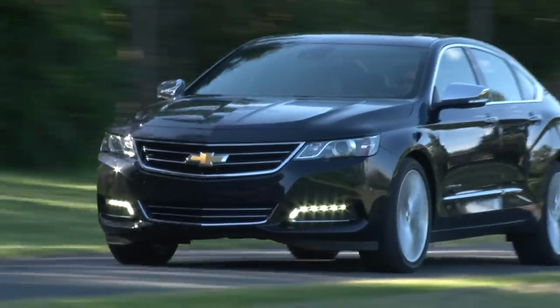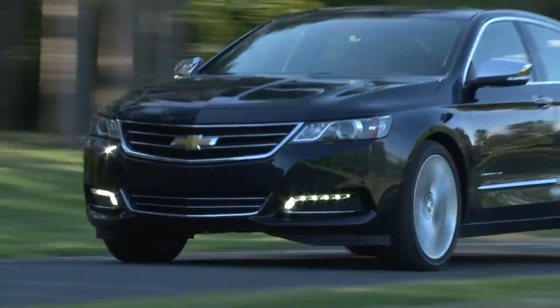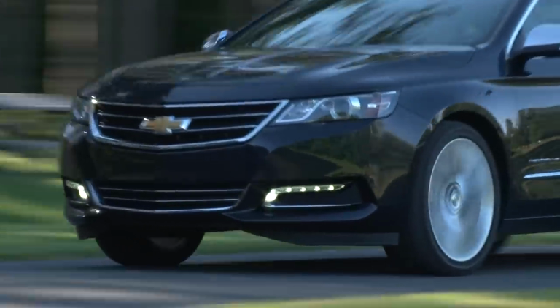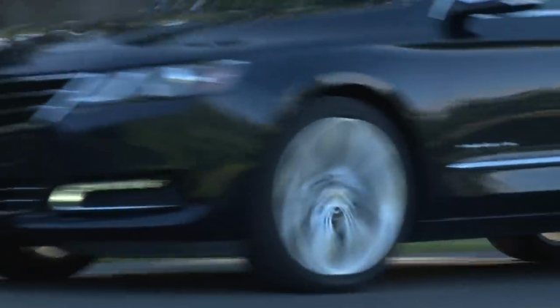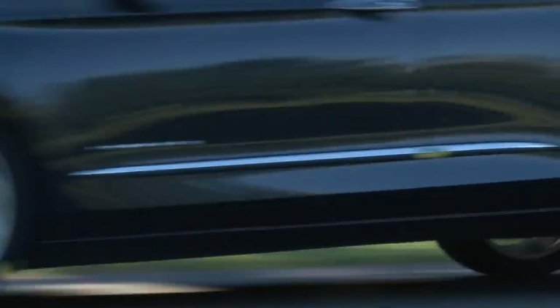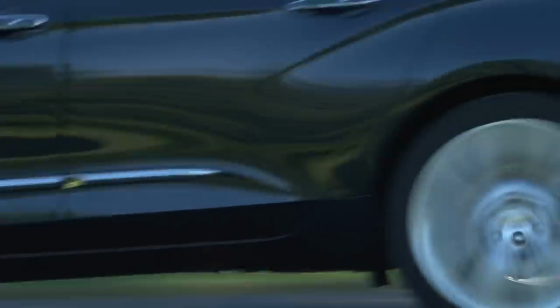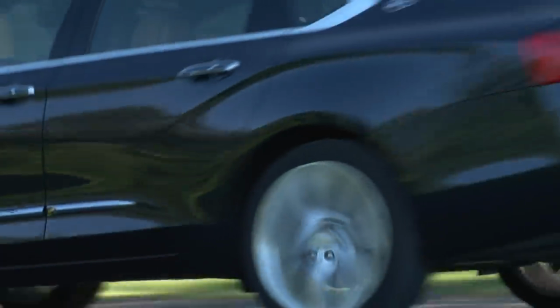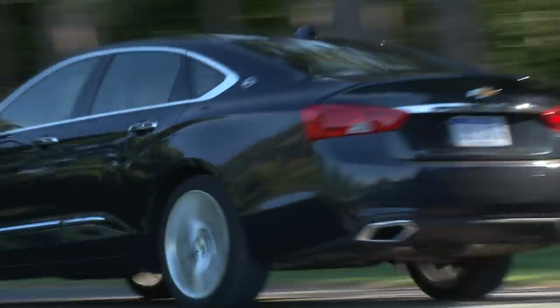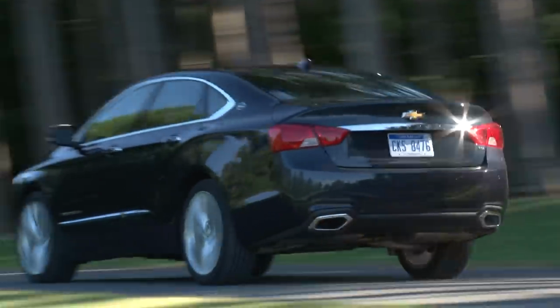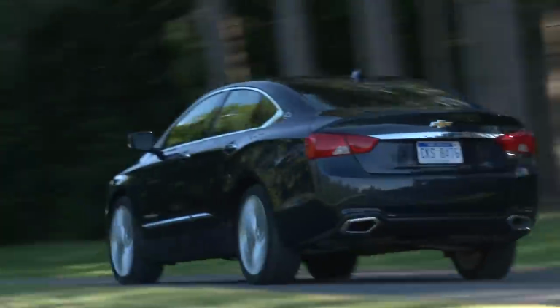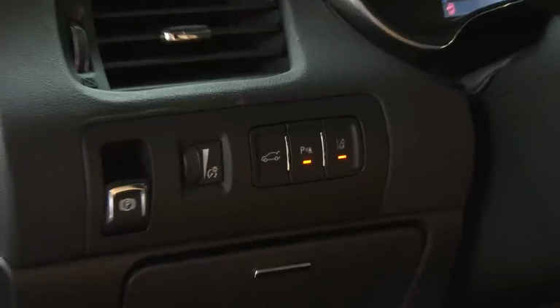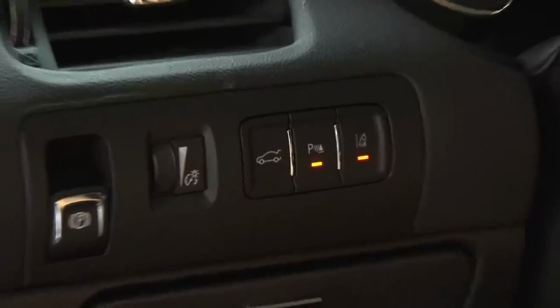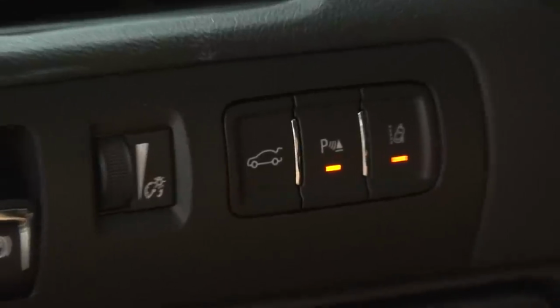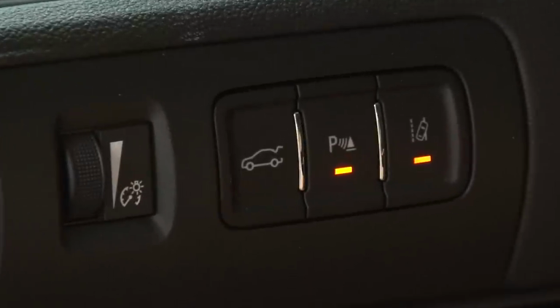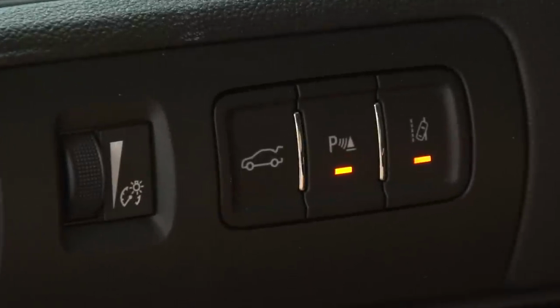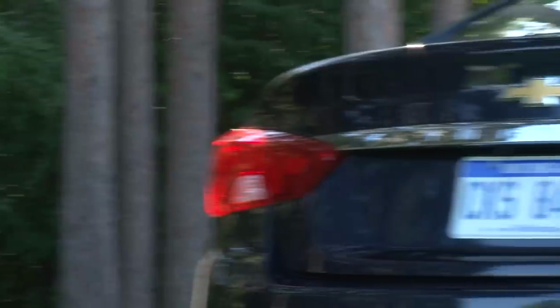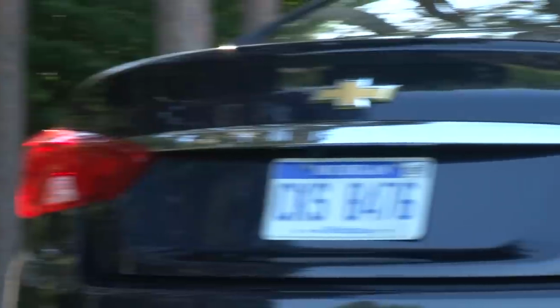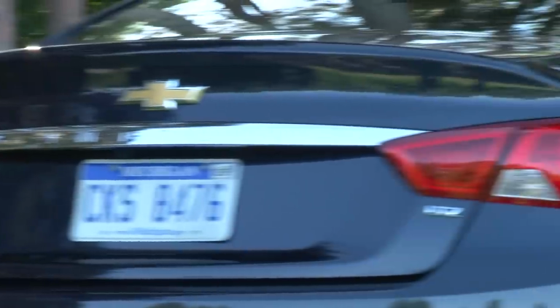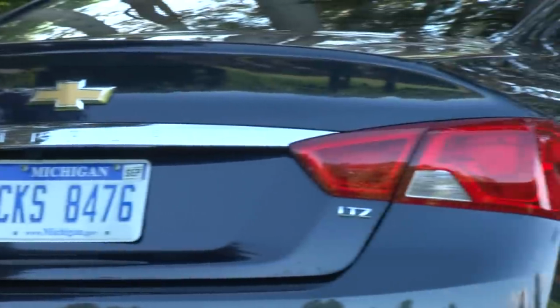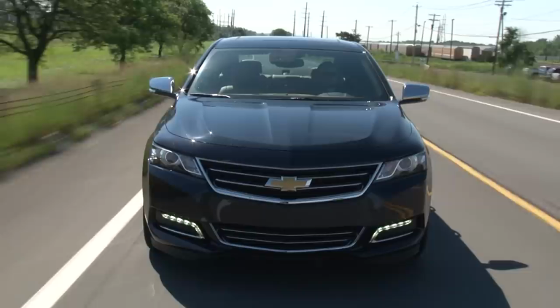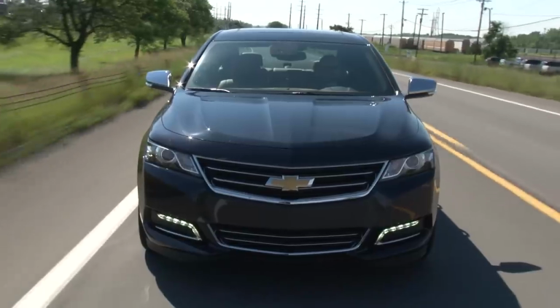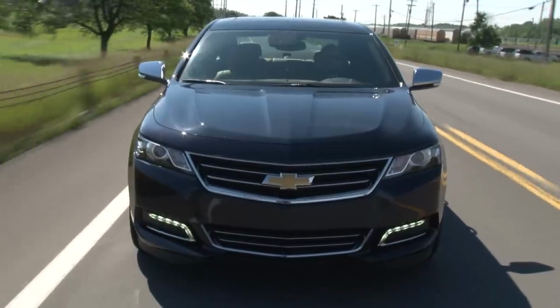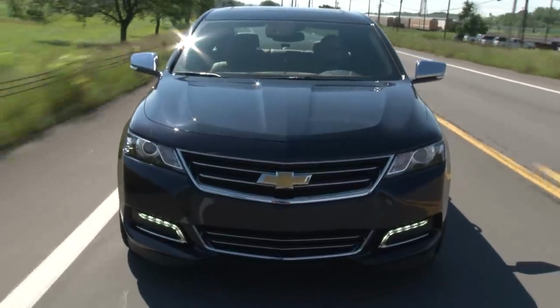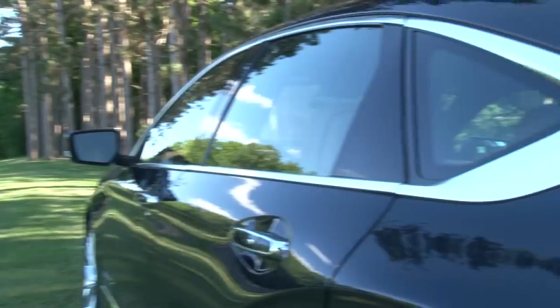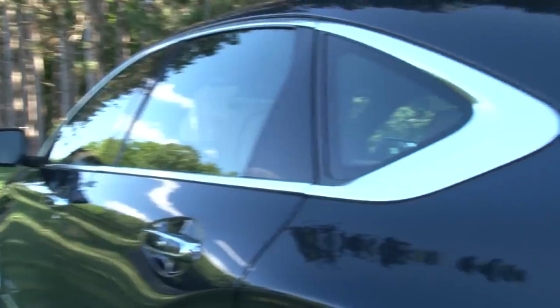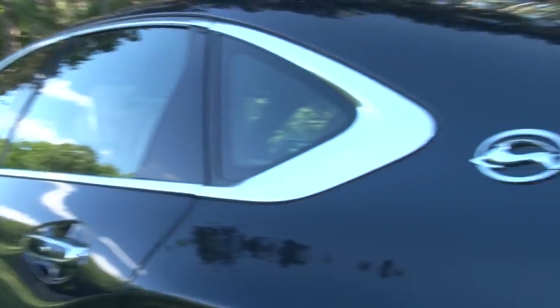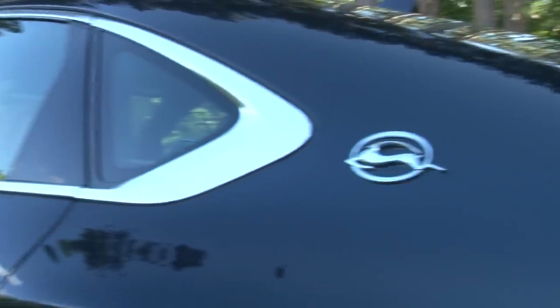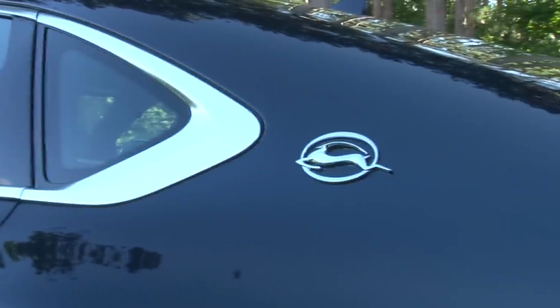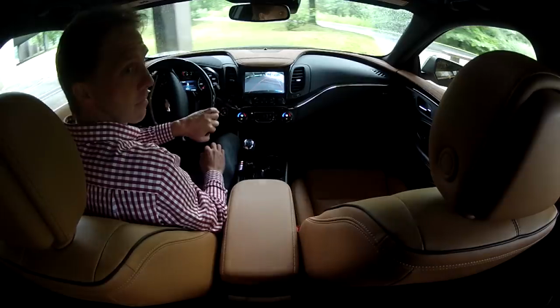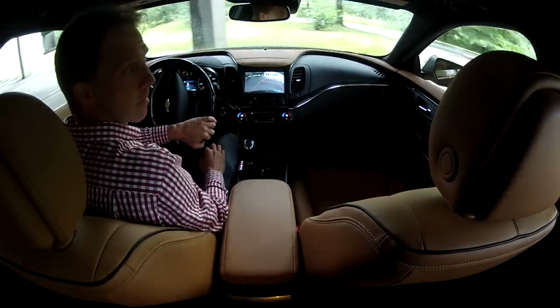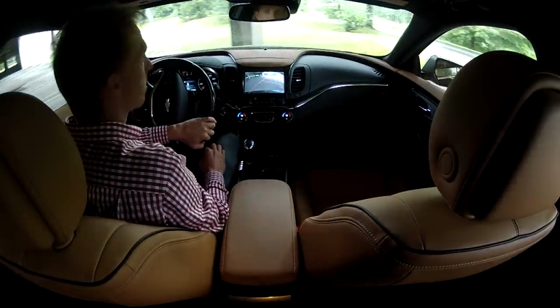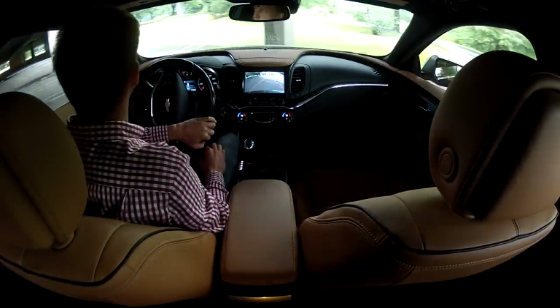Not long ago, these were reserved for luxury cars and now appear in a Chevy, including Forward Collision Alert, Rear Cross Traffic Alert, Lane Departure Warning, Side Blind Zone Alert, and a Rear Camera with Park Assist.